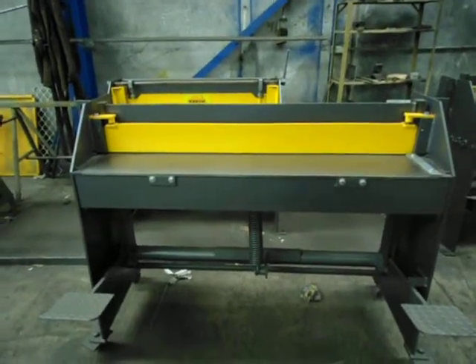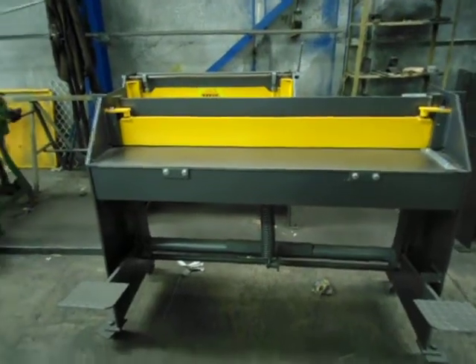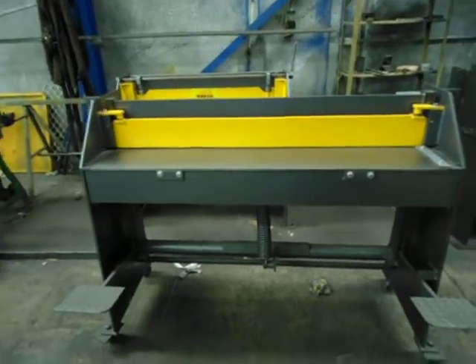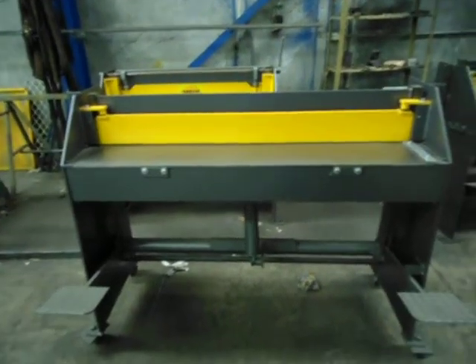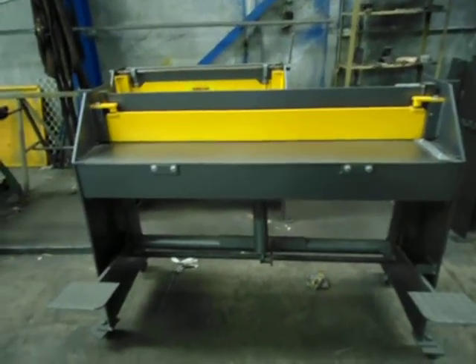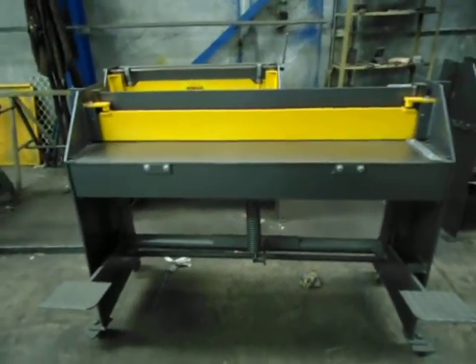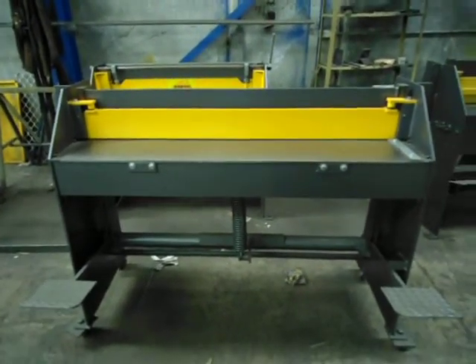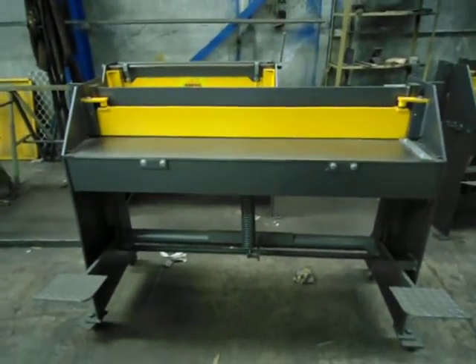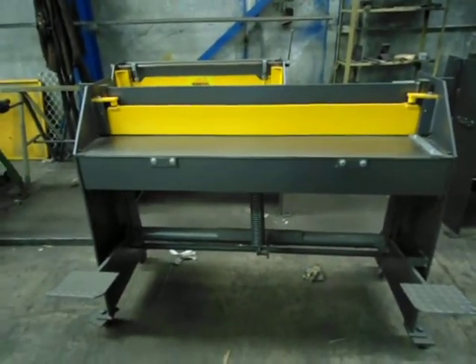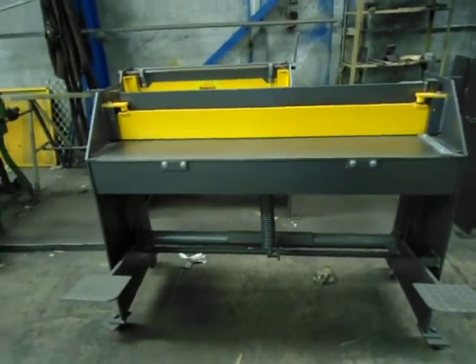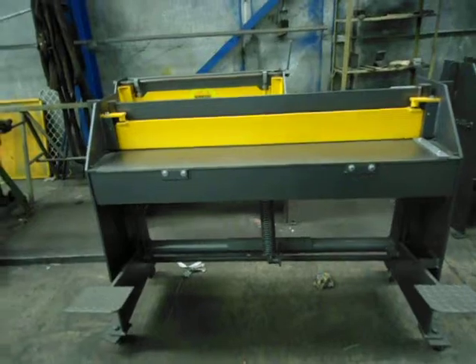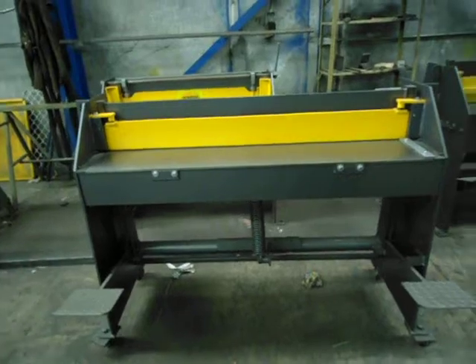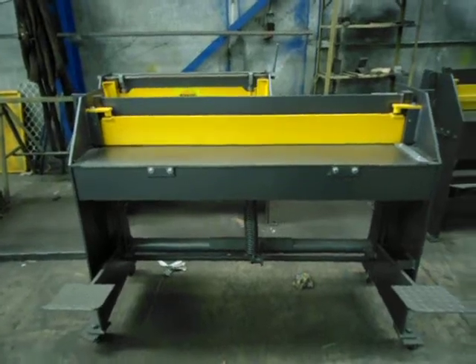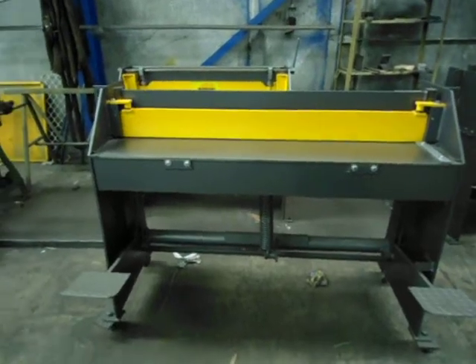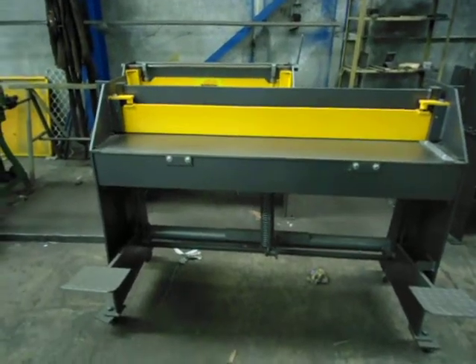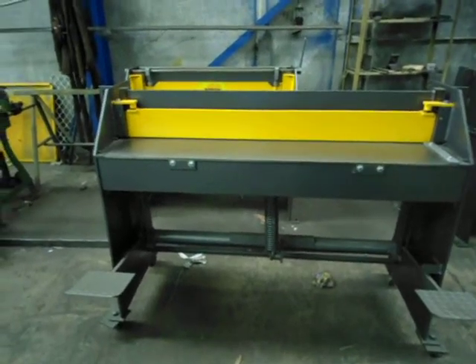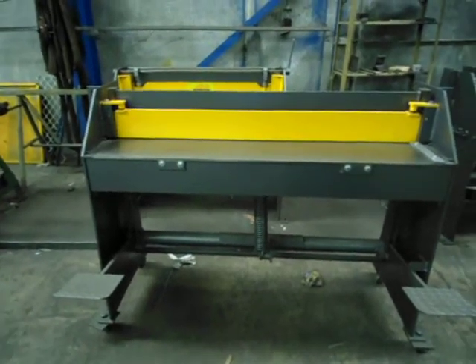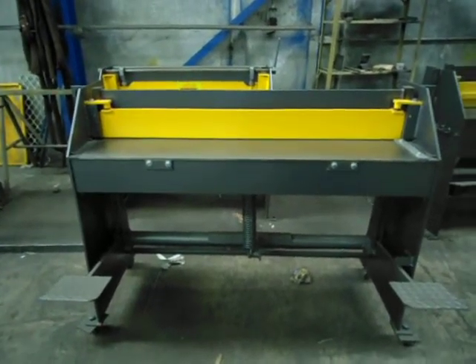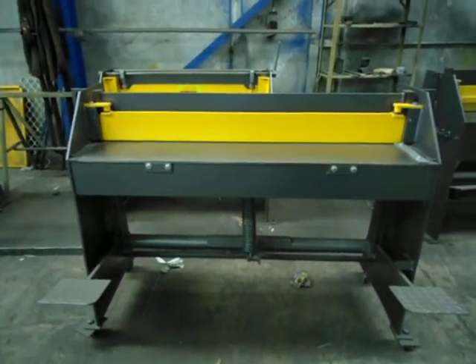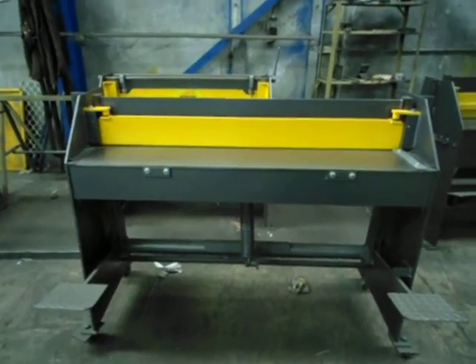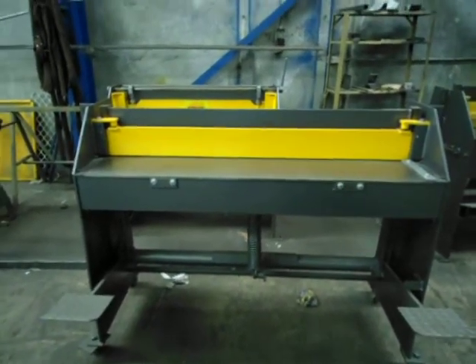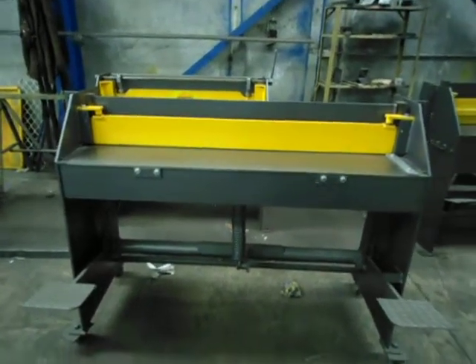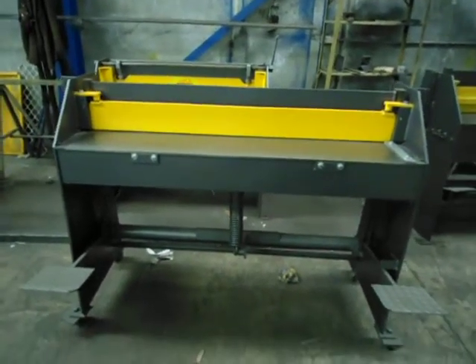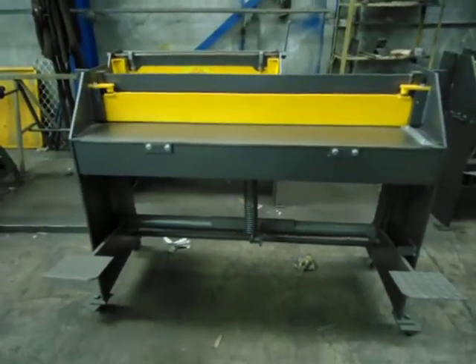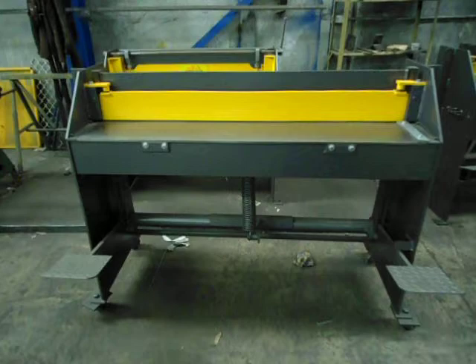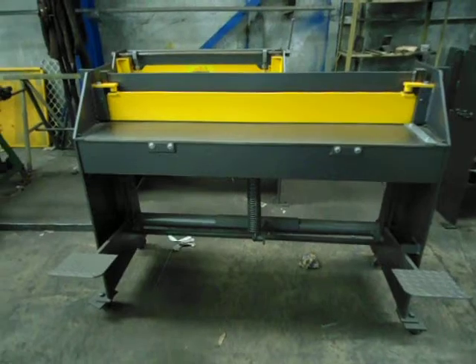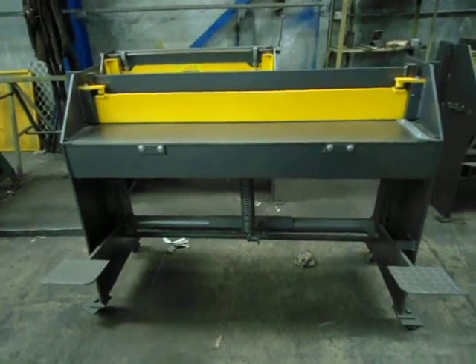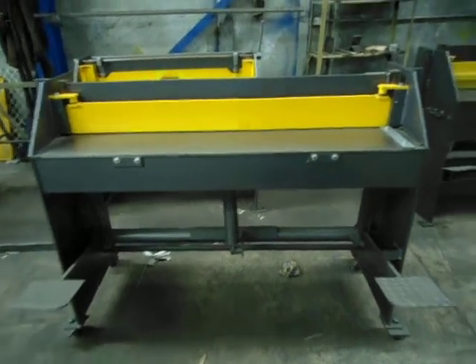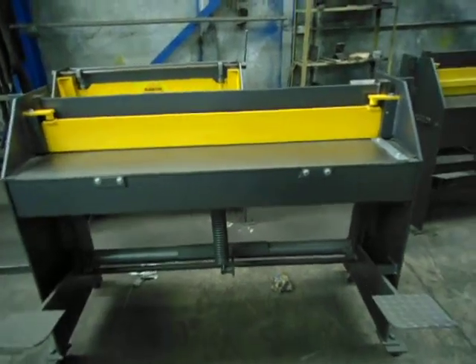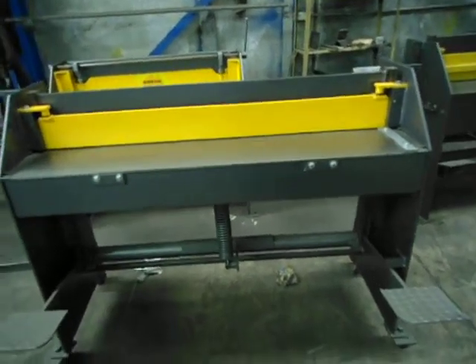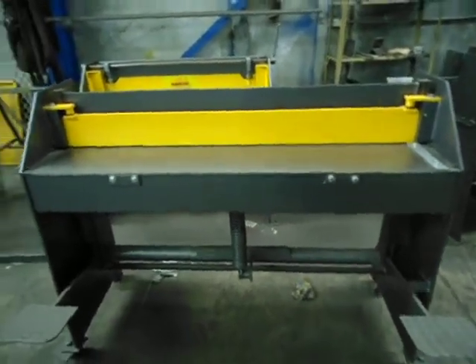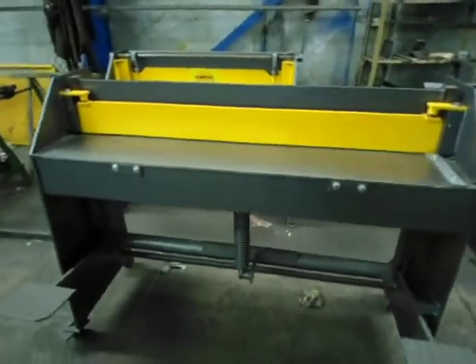Welcome to Keech Engineering. Today we're going to be looking at our 1250 by 1.6 mm mild steel machine, fully made here in Australia.